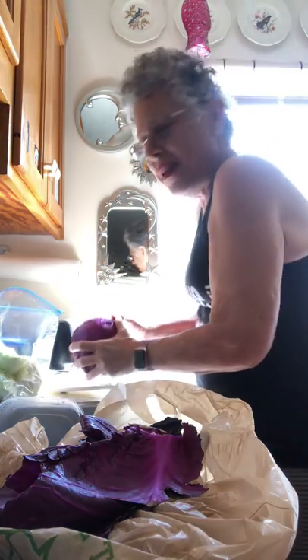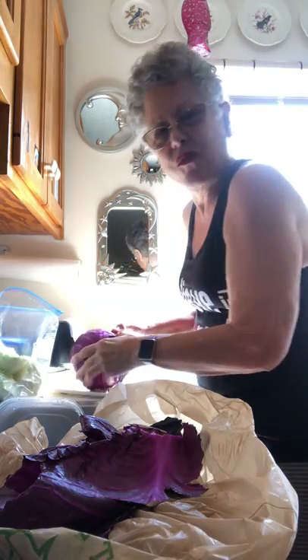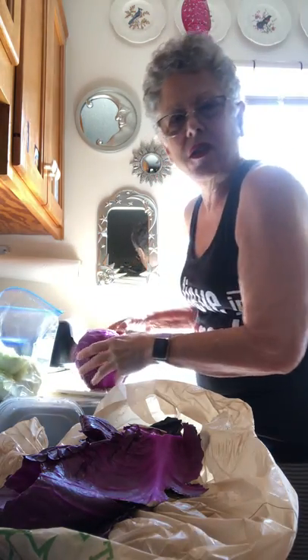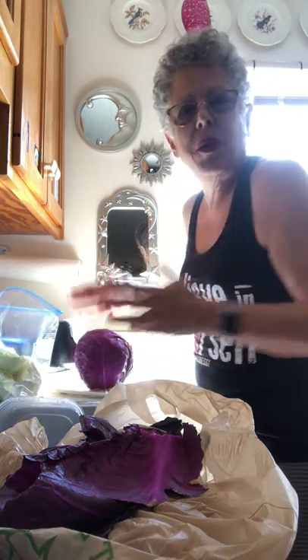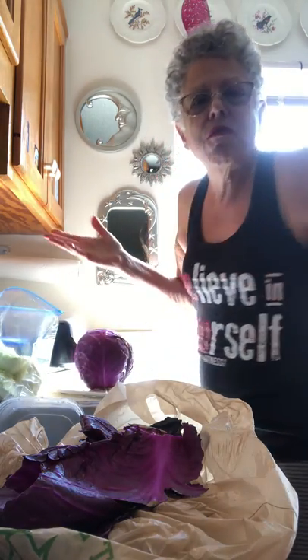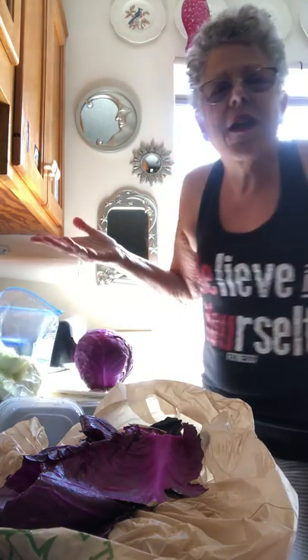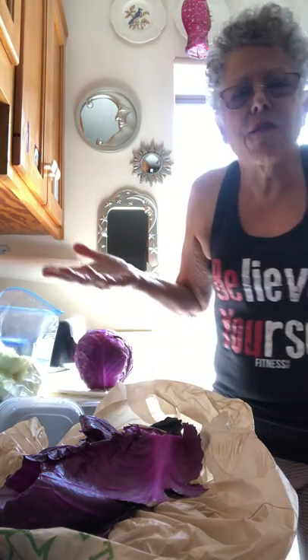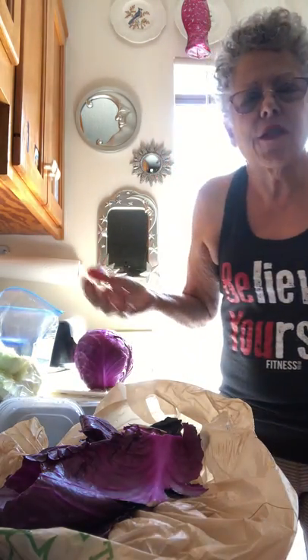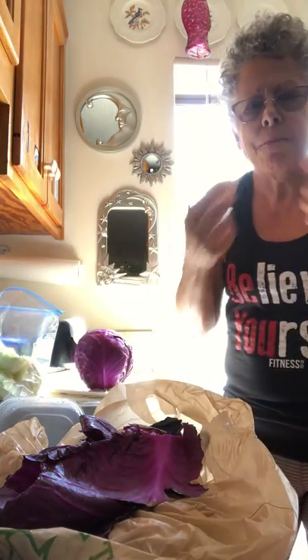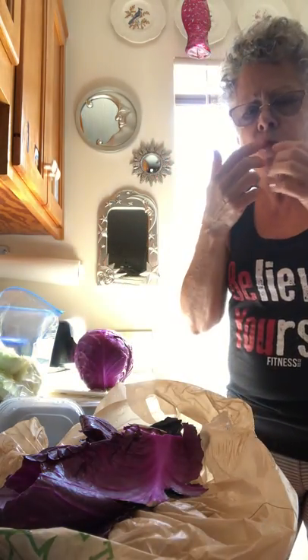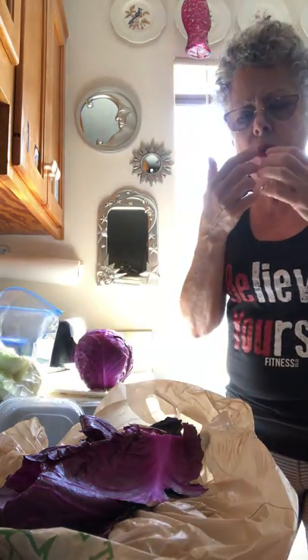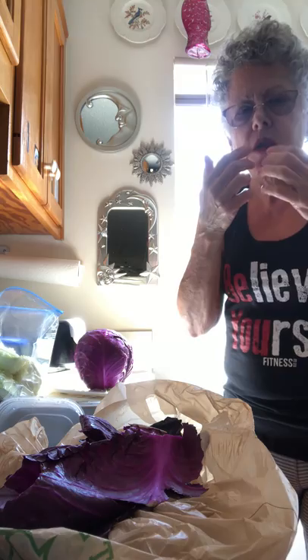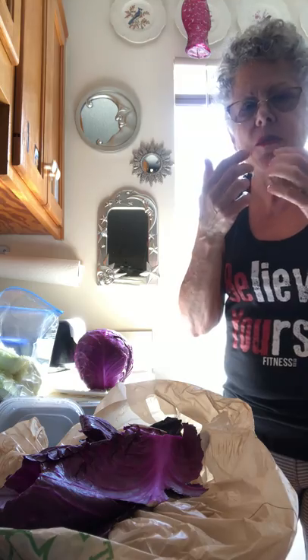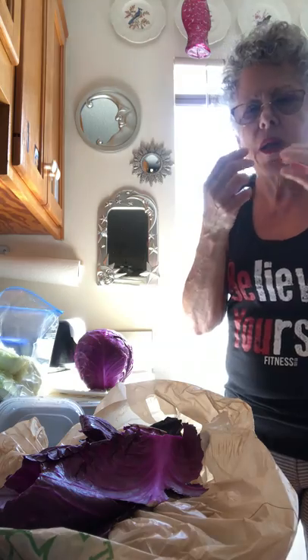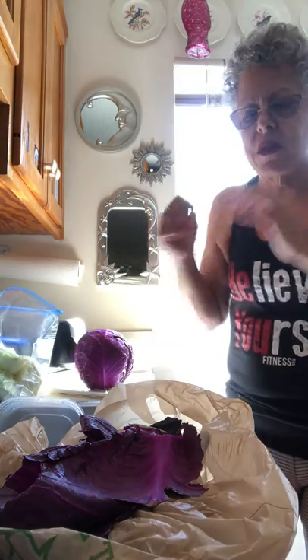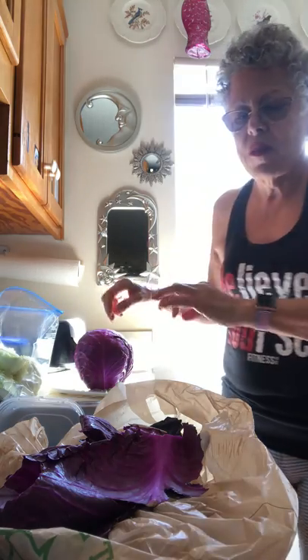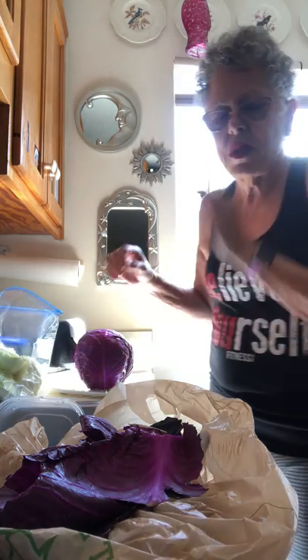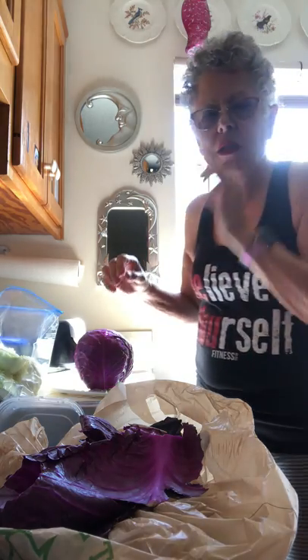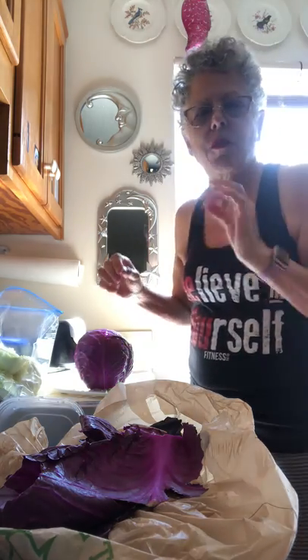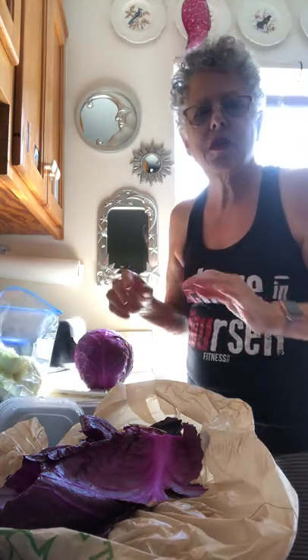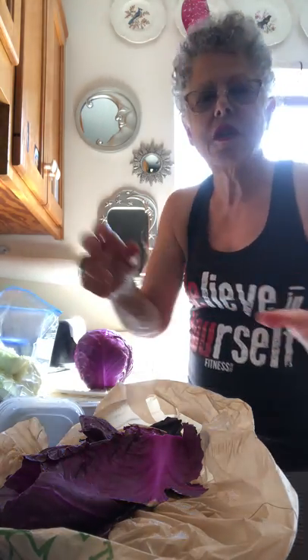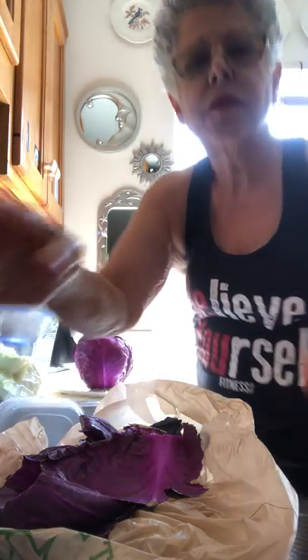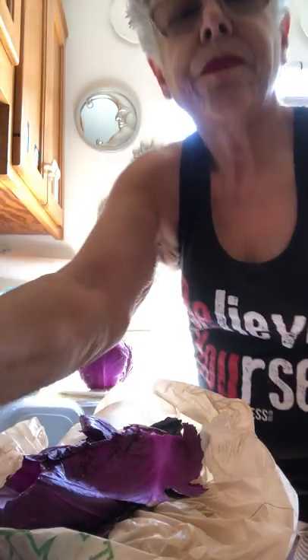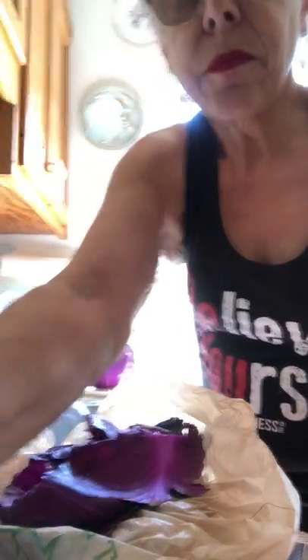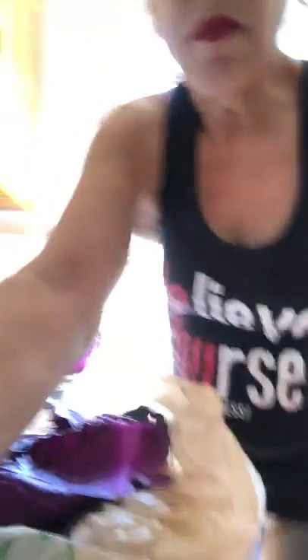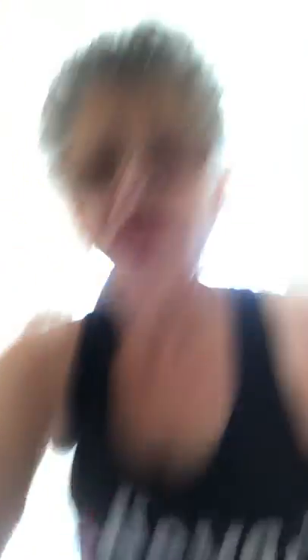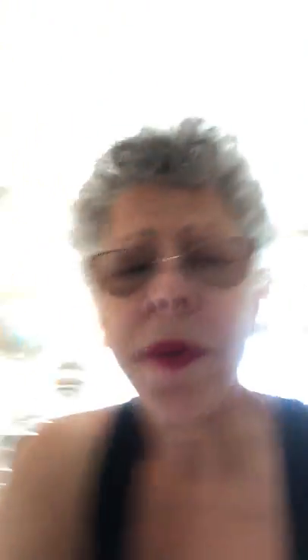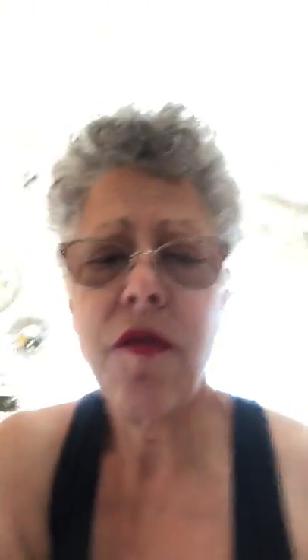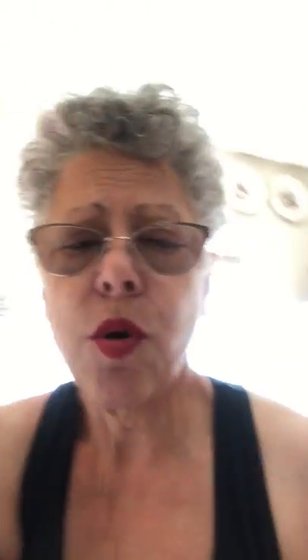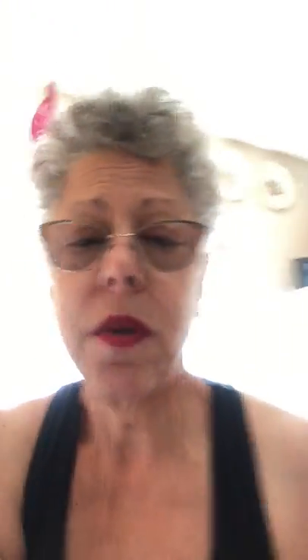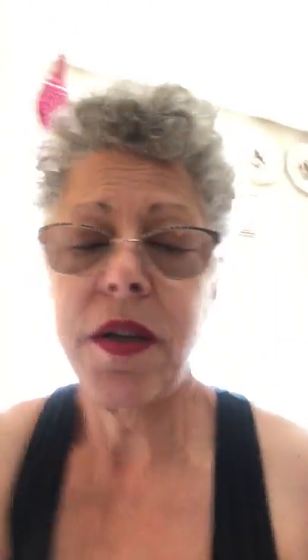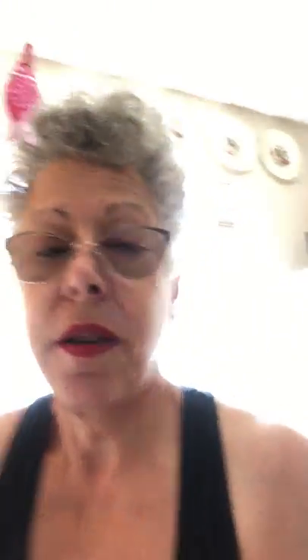It's fun to be creative like that. I'm not going to smile because I've been eating little pieces of it, so I'm going to have purple in my teeth.